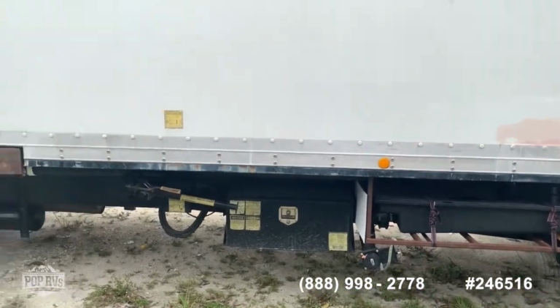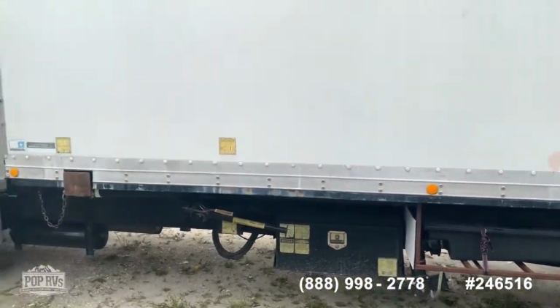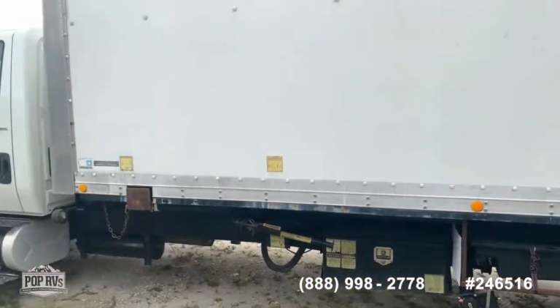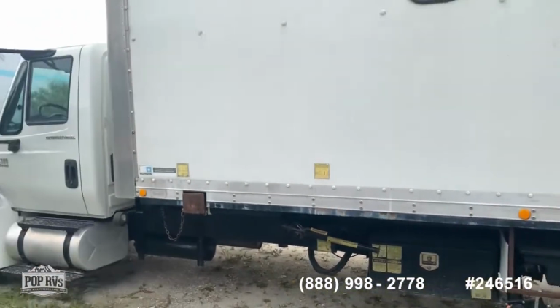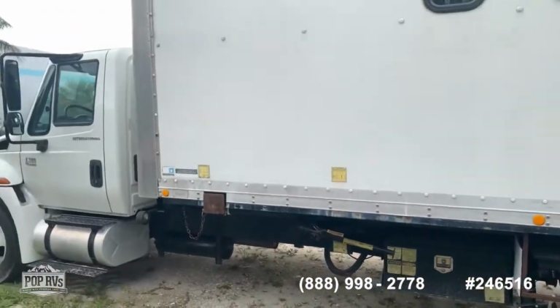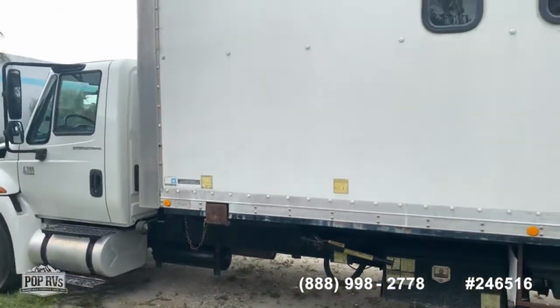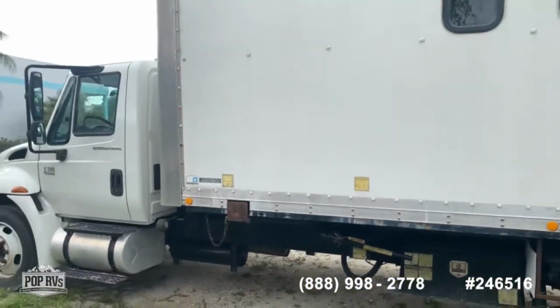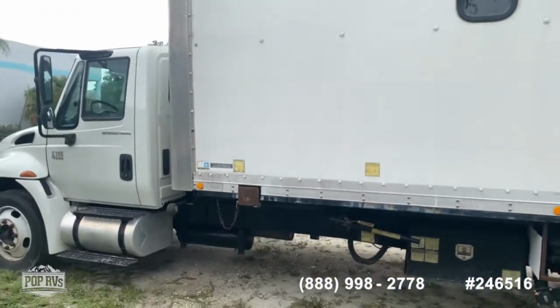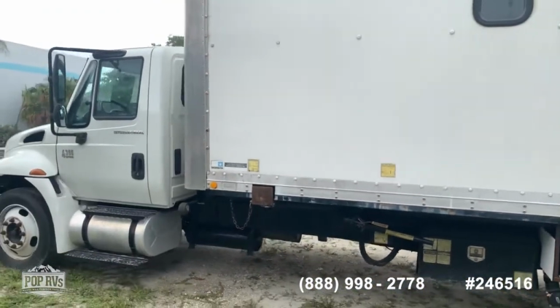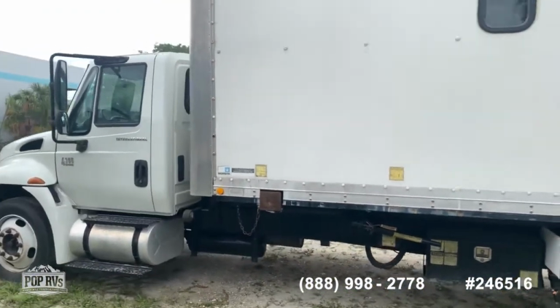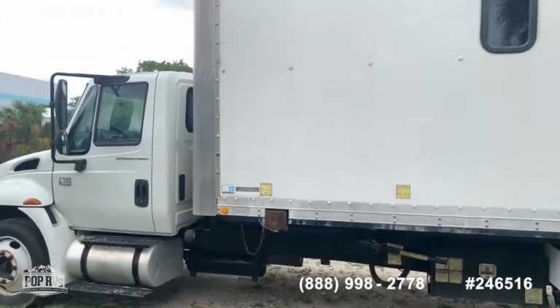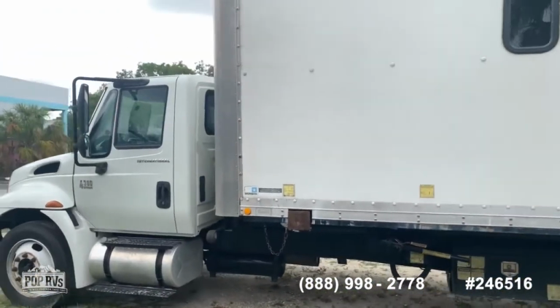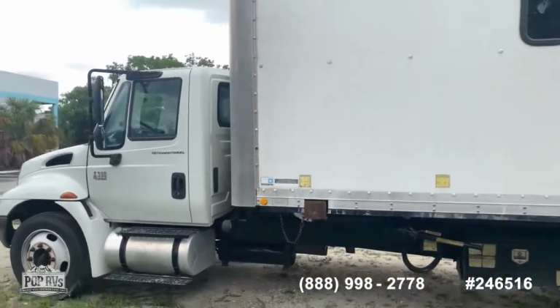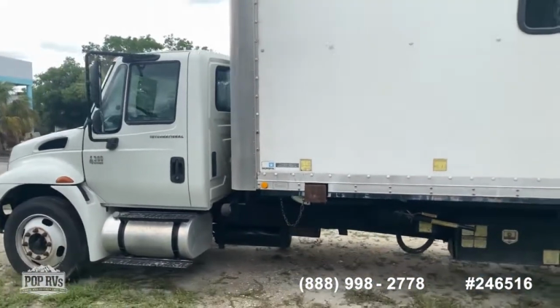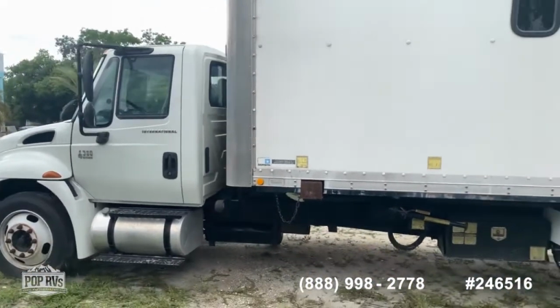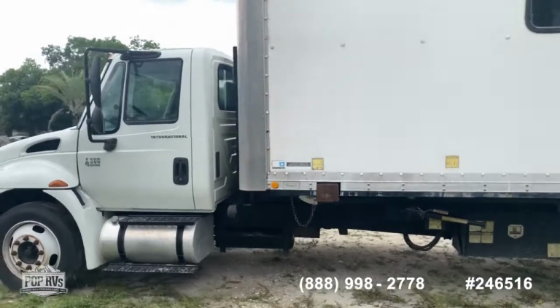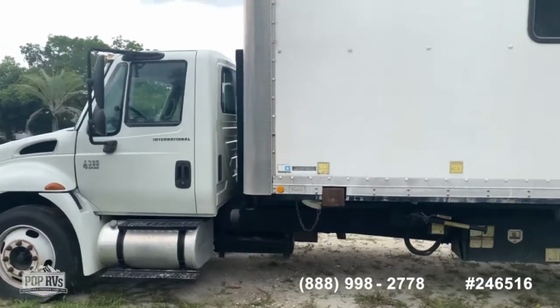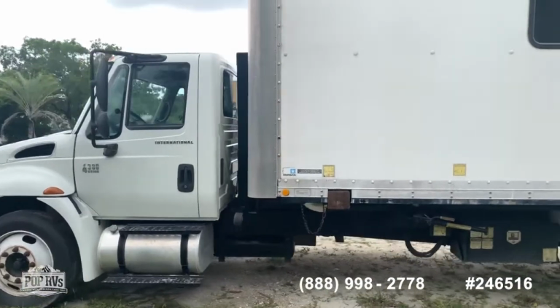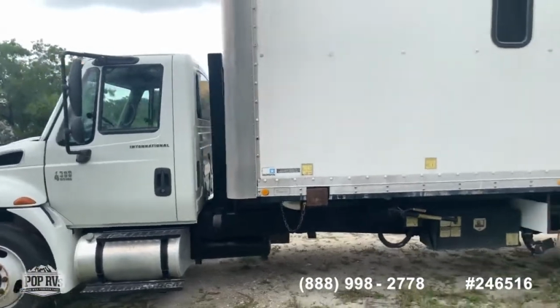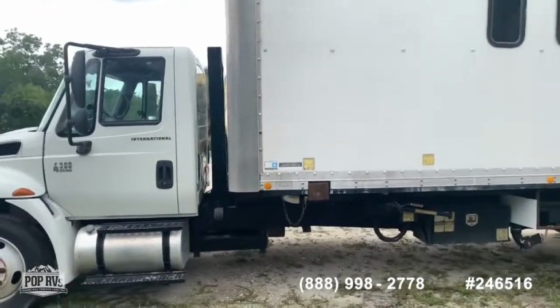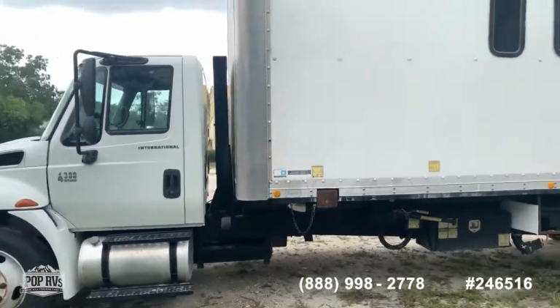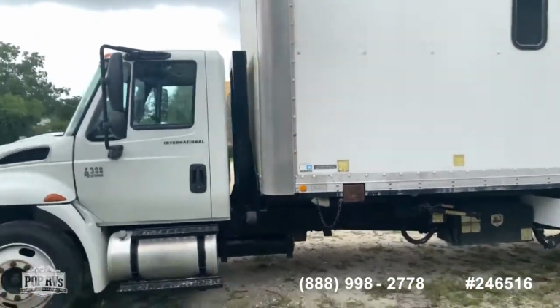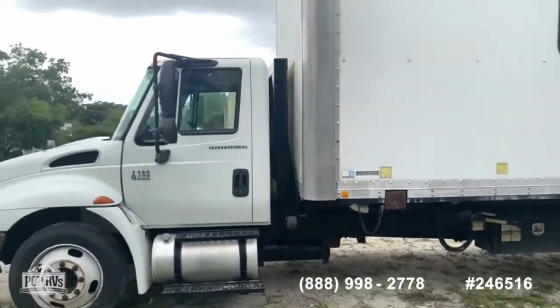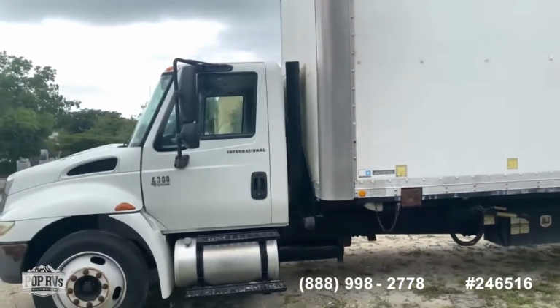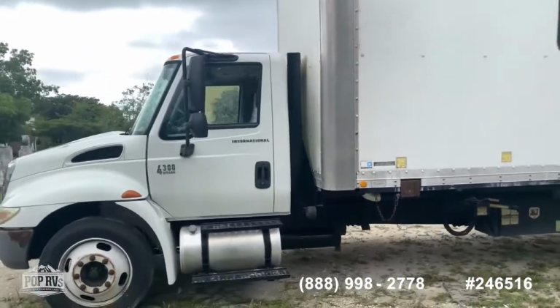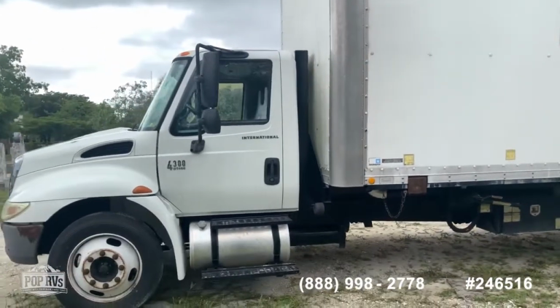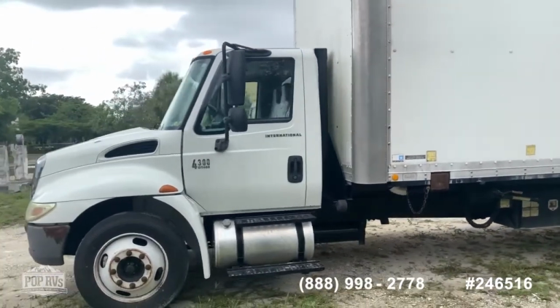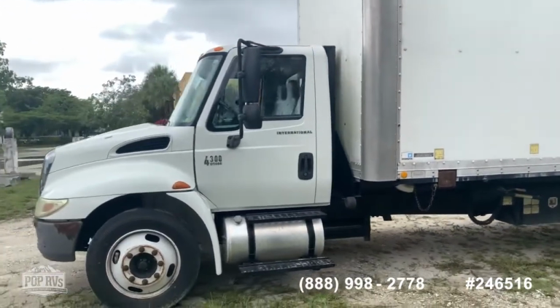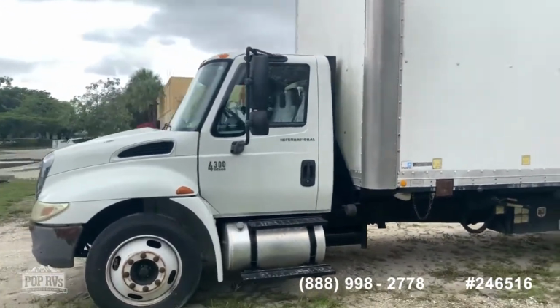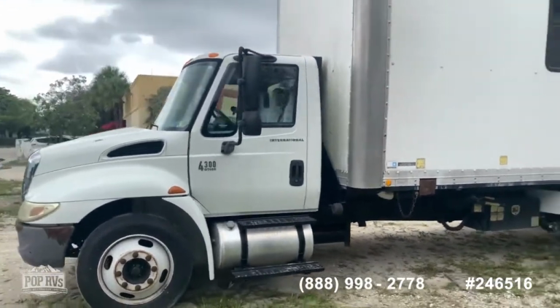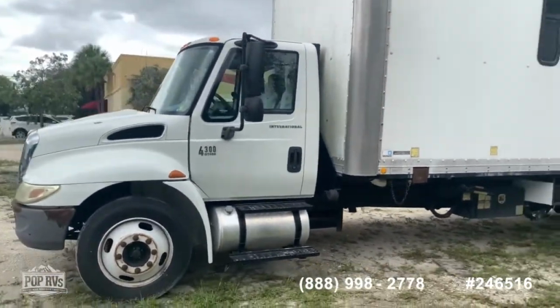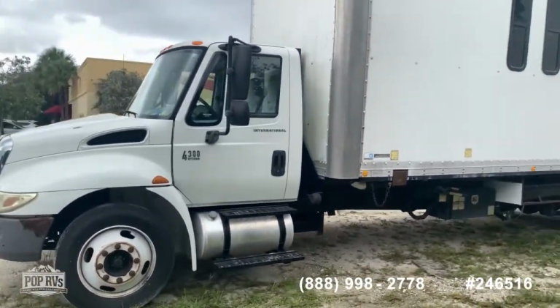There is also a system to lift the box if you choose to. Overall, a very nice, very unique unit.